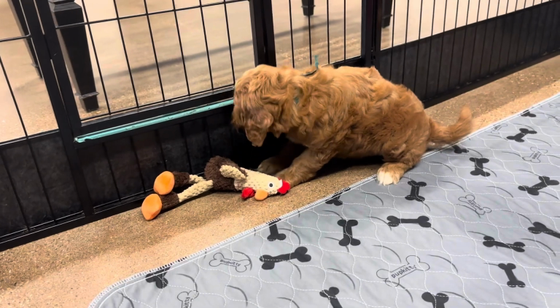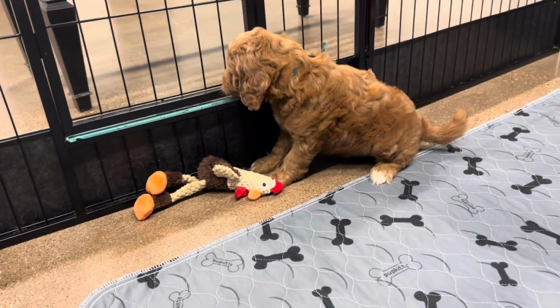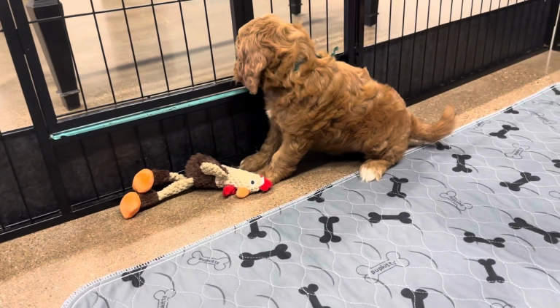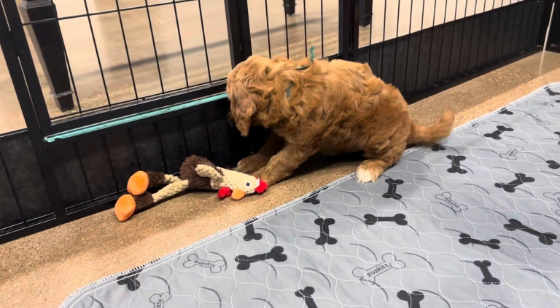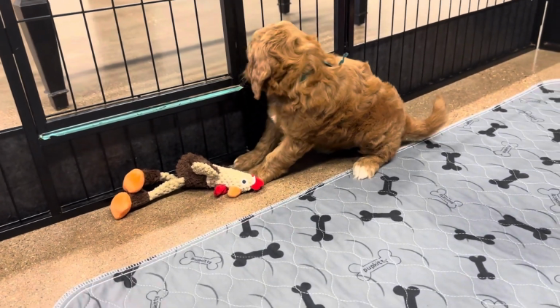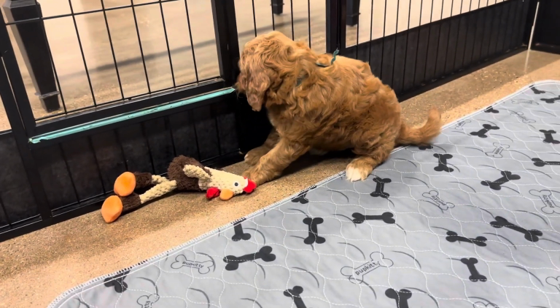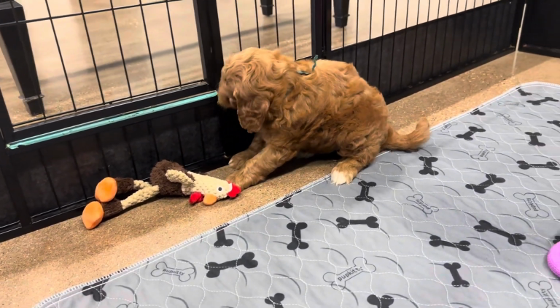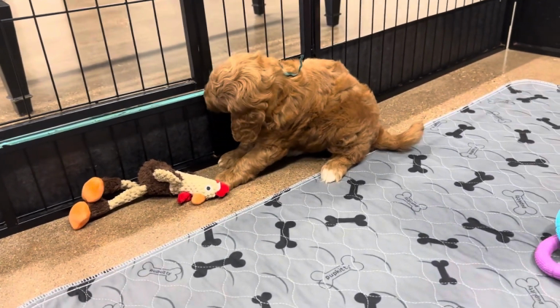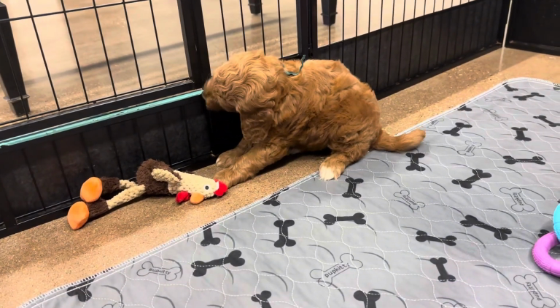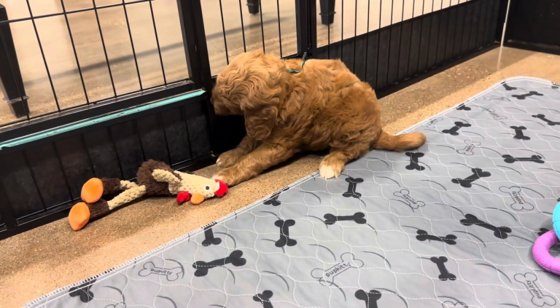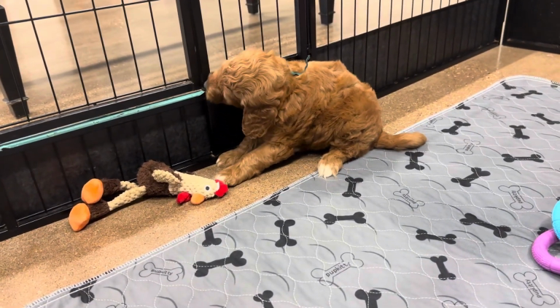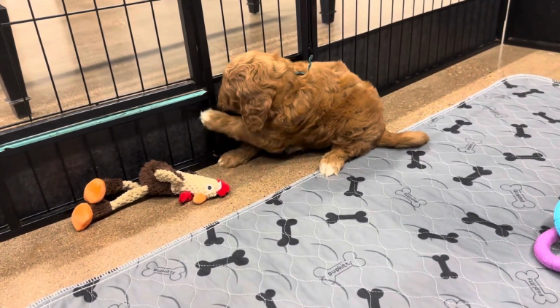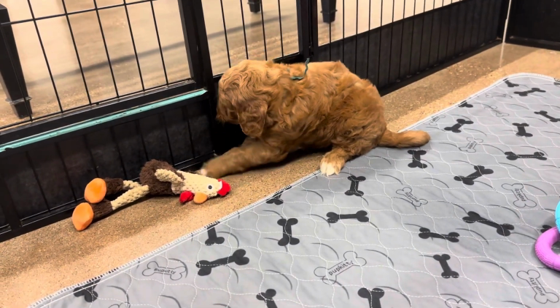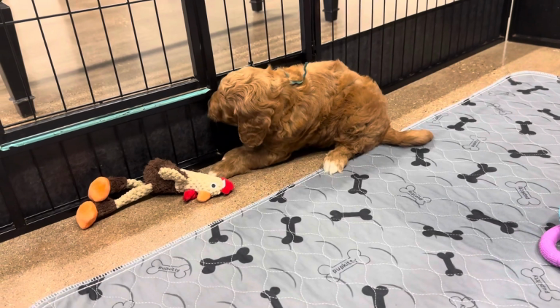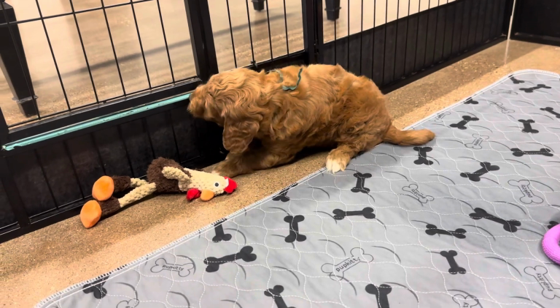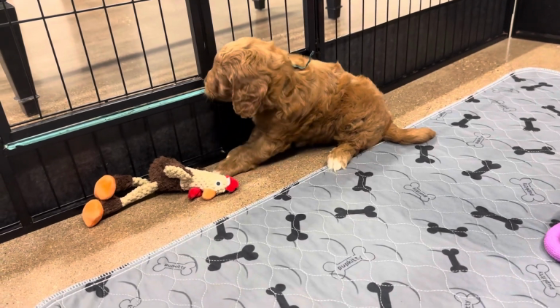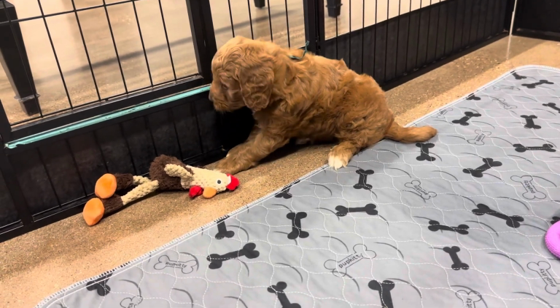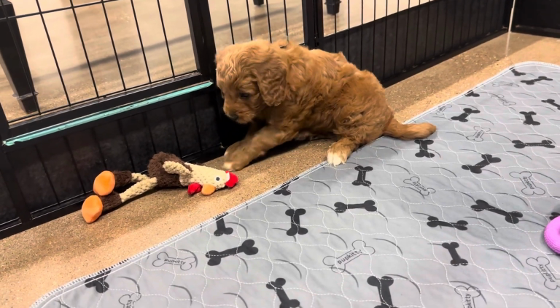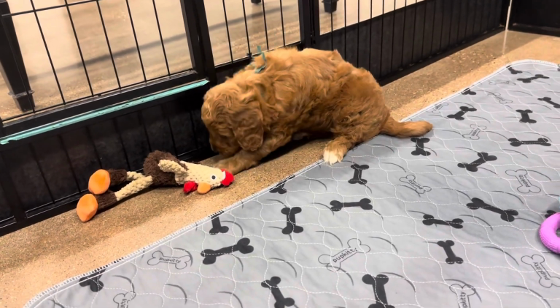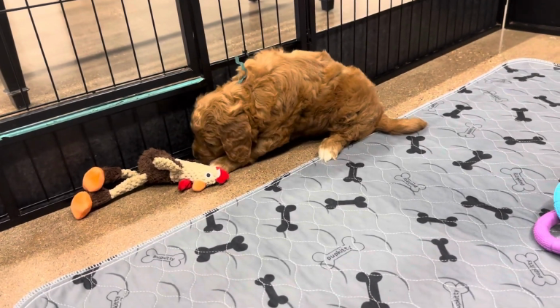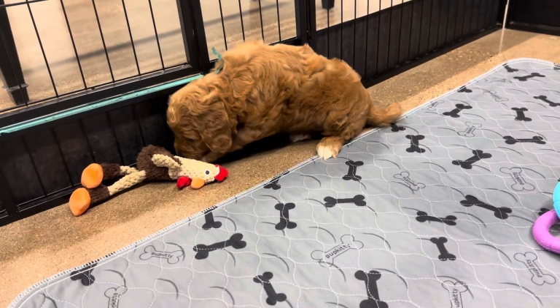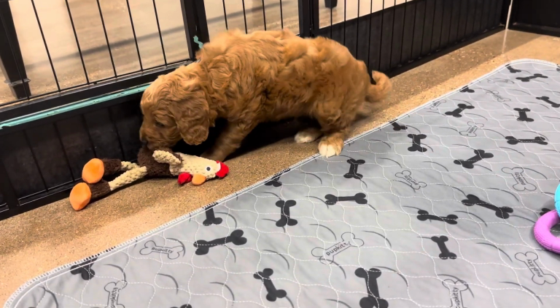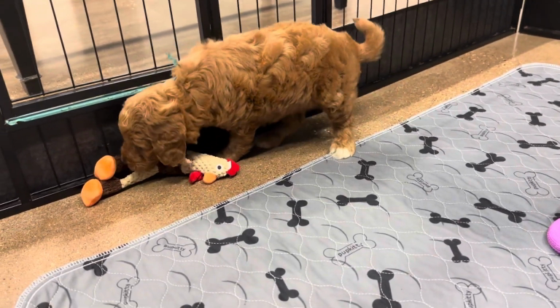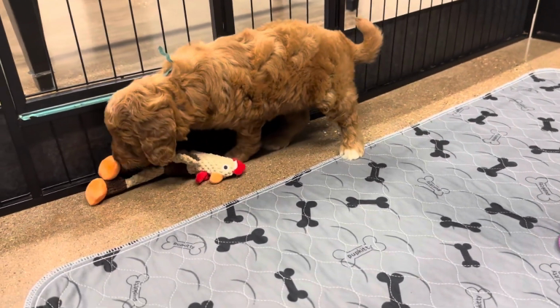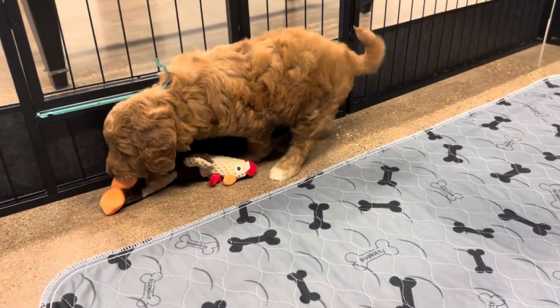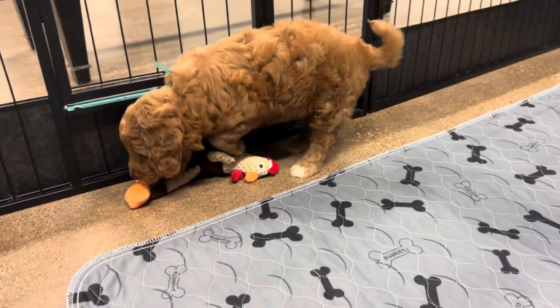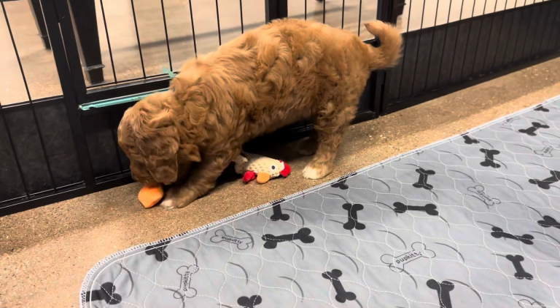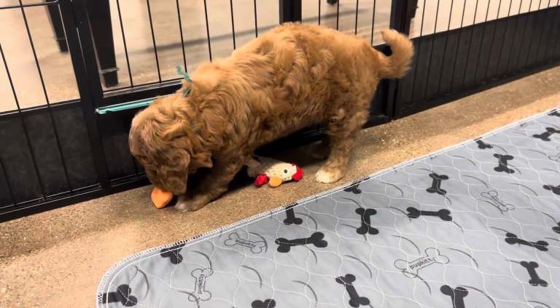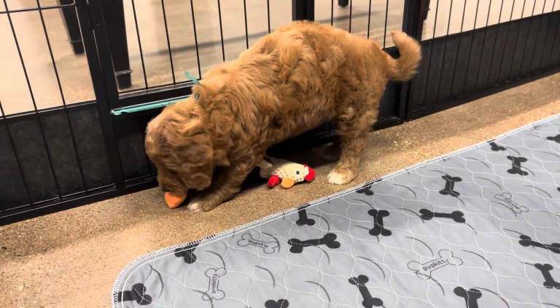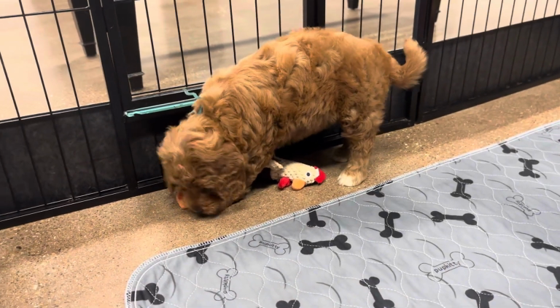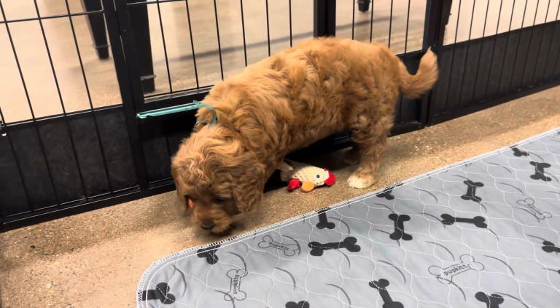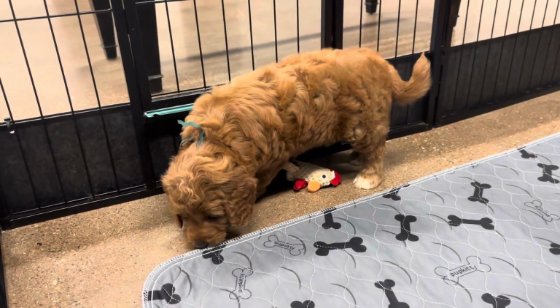I don't think he'll fade at all. He's got a little bit of undercoat — kind of a little bit of a dark apricot red color. I think he'll keep that variation.